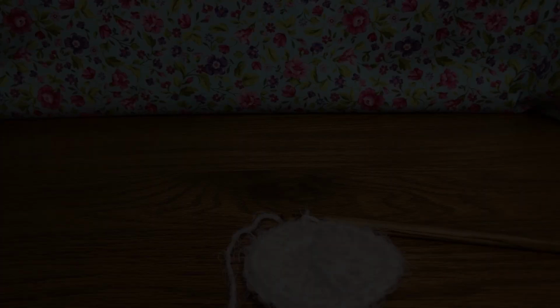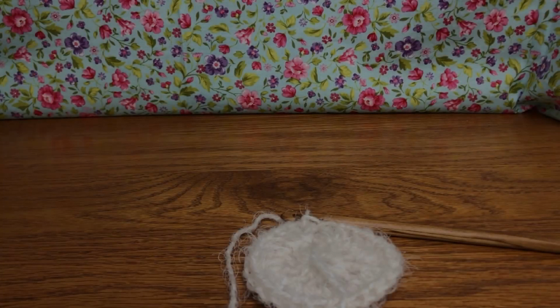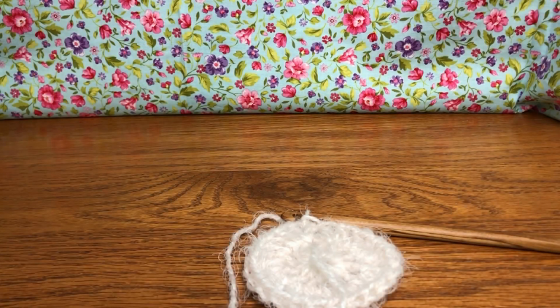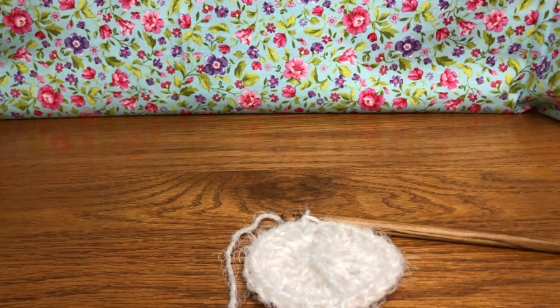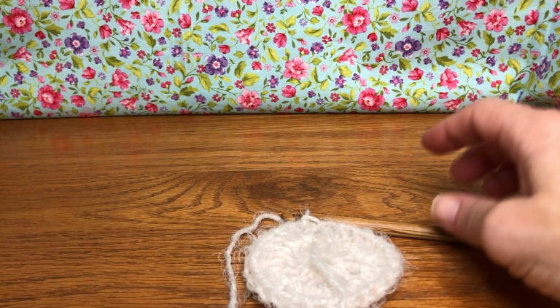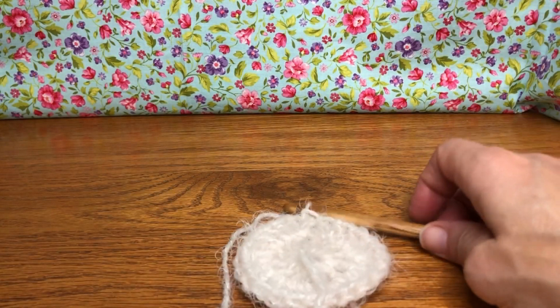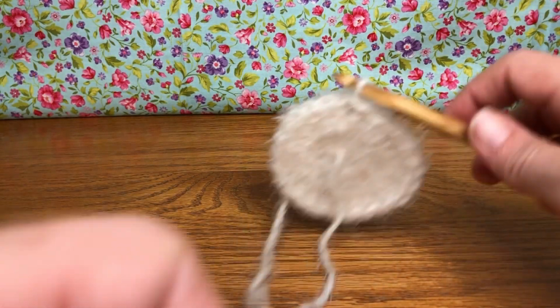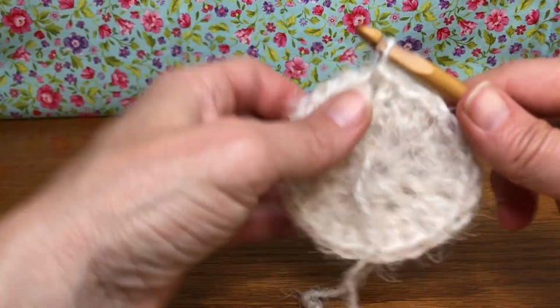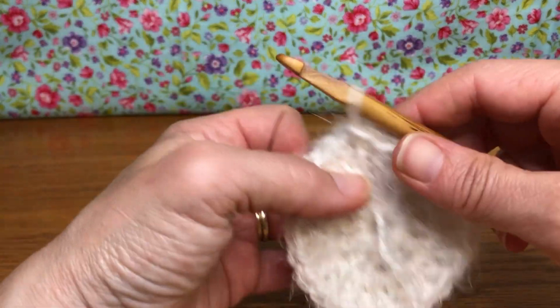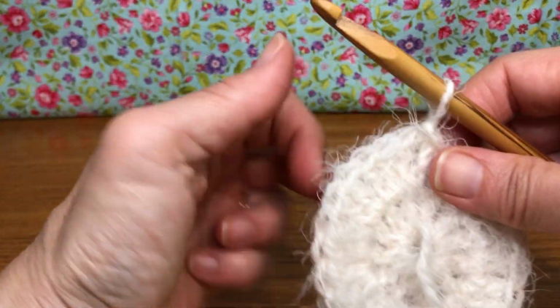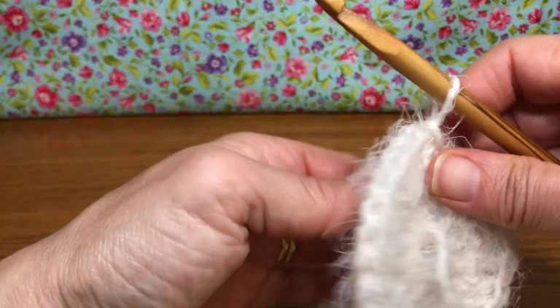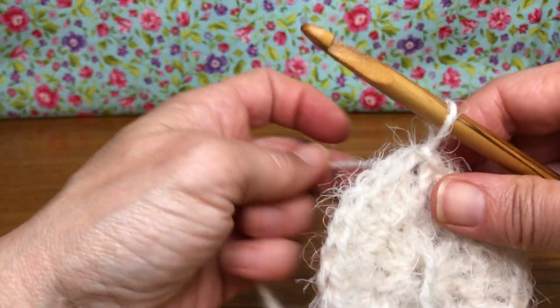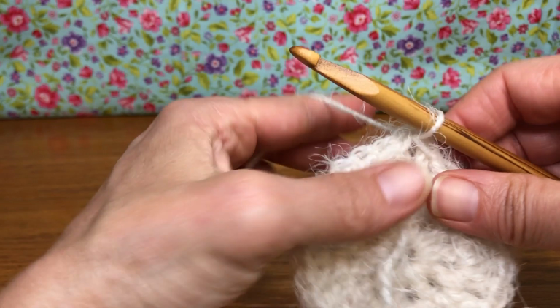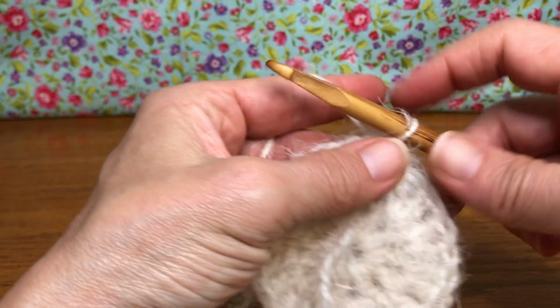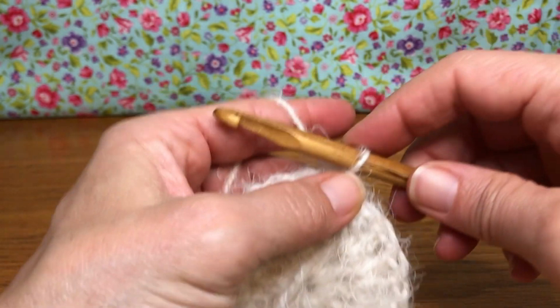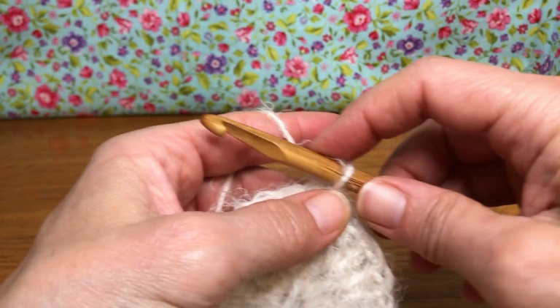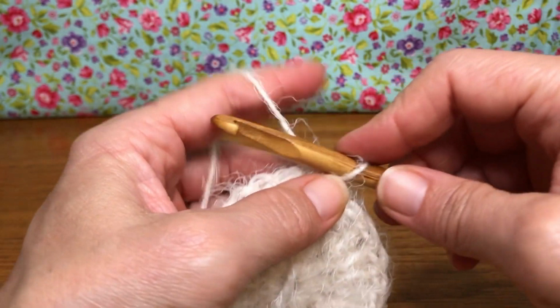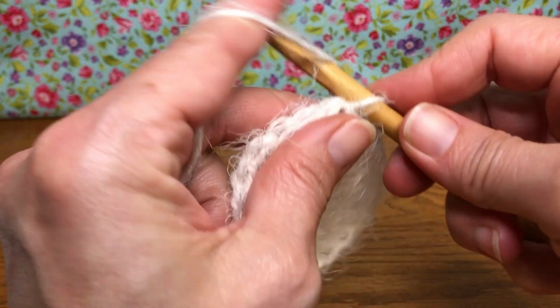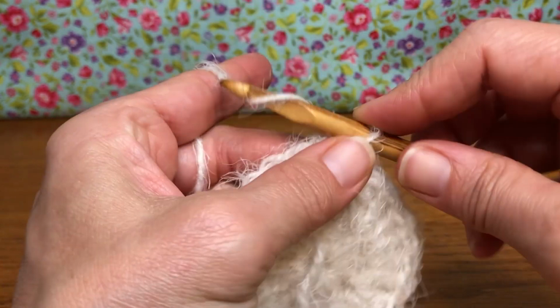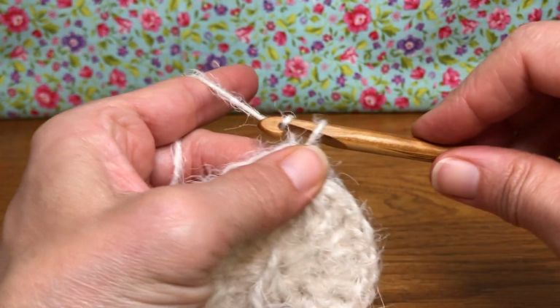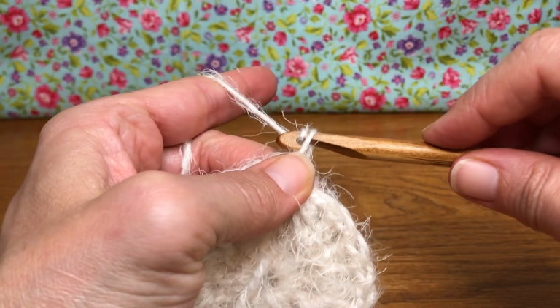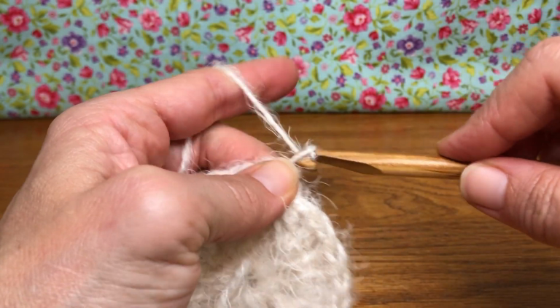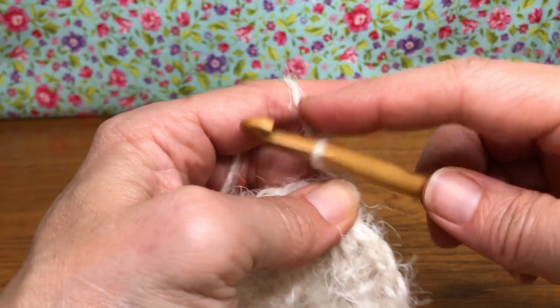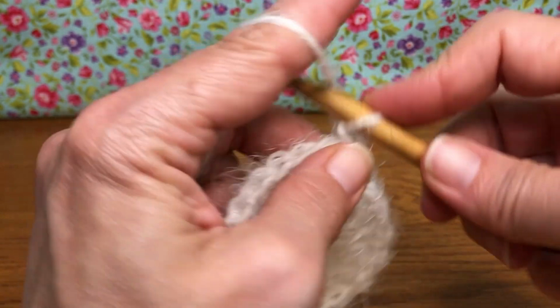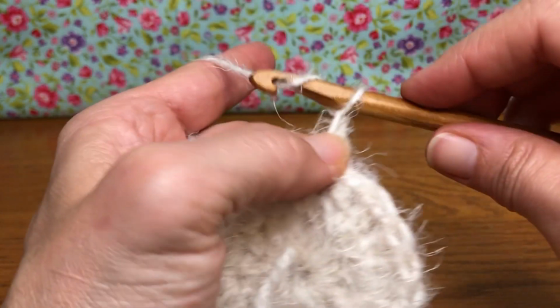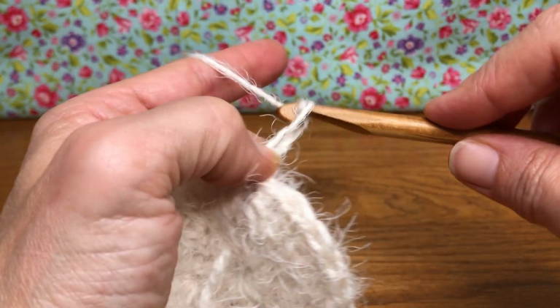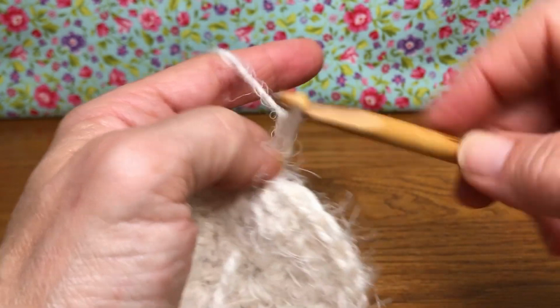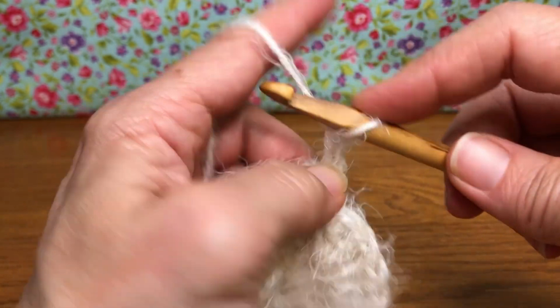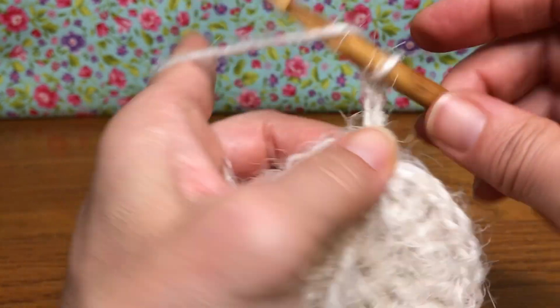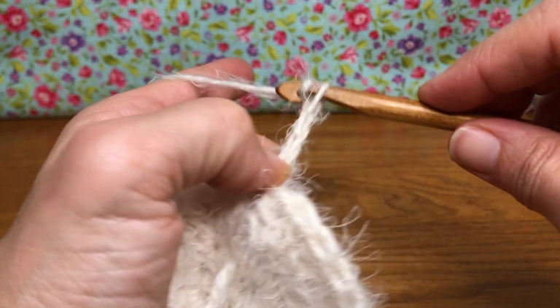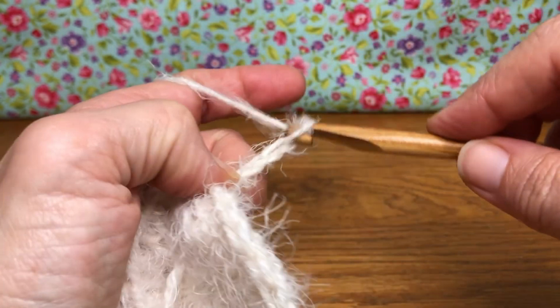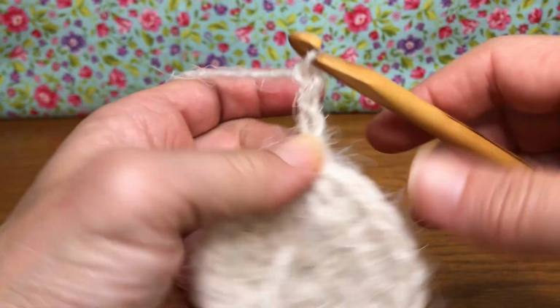Hello crochet friends, welcome back. We're working on our bag — this is round three today, and we're gonna start with chaining three. So yarn over and pull through one, yarn over and pull through two, yarn over and pull through three.